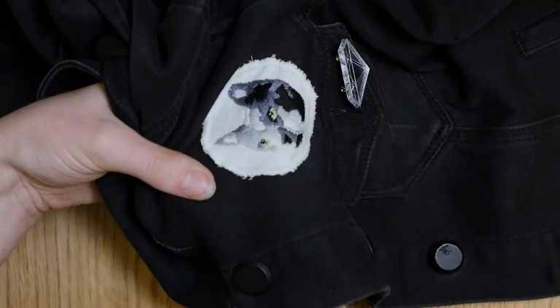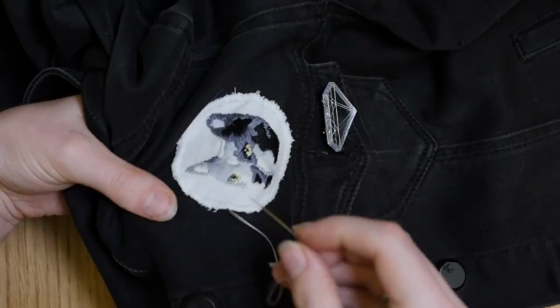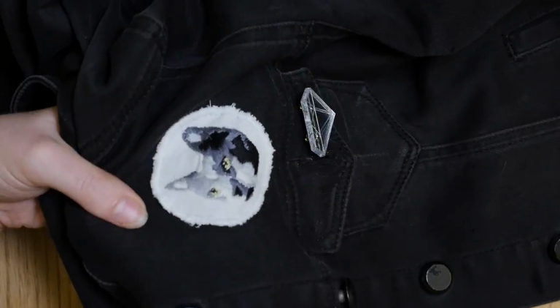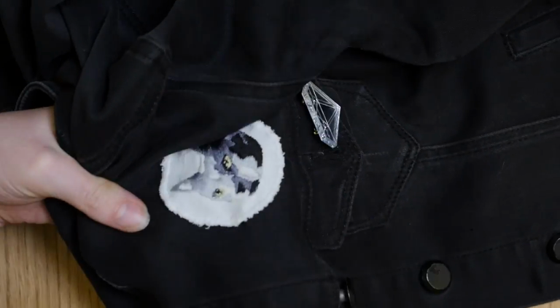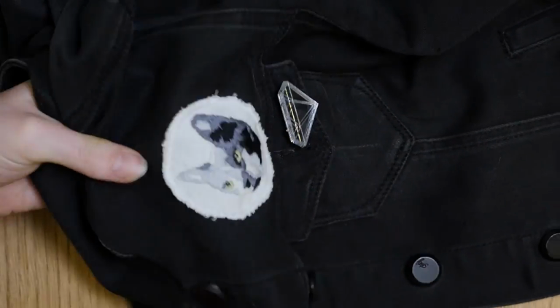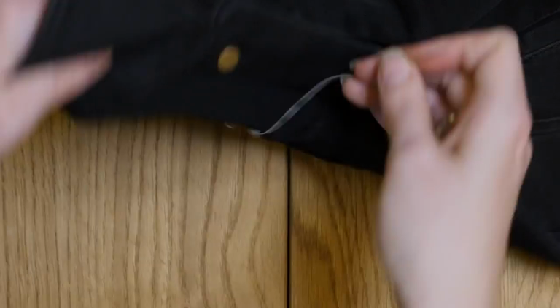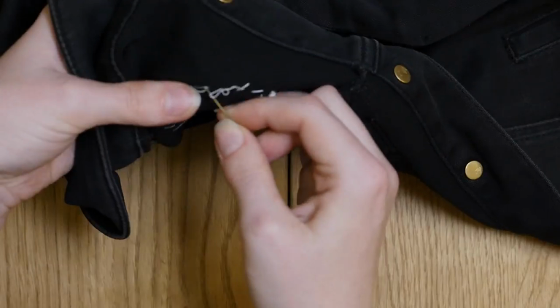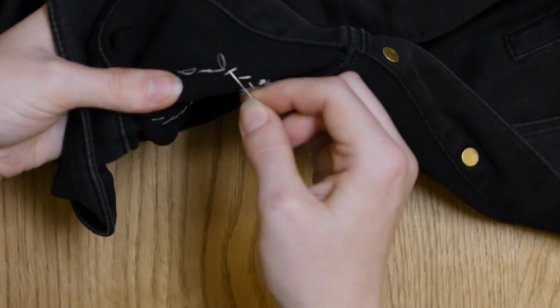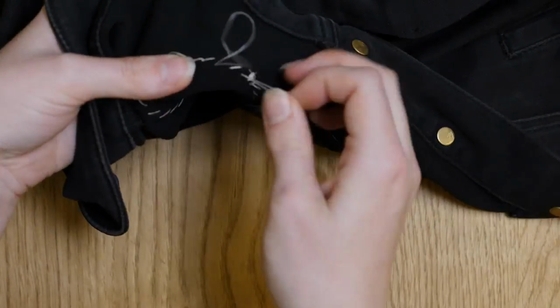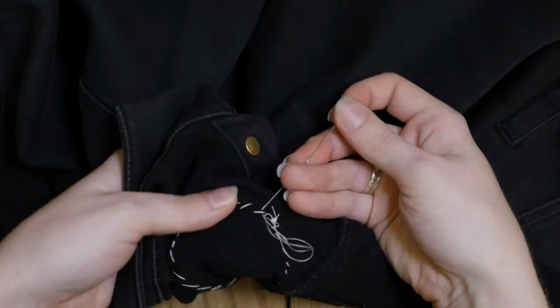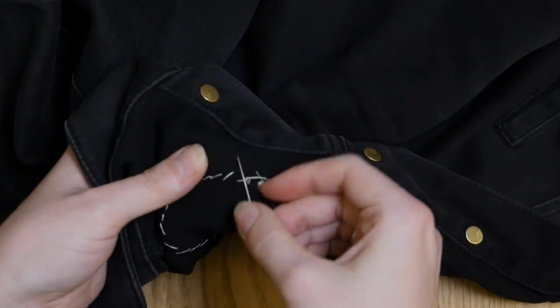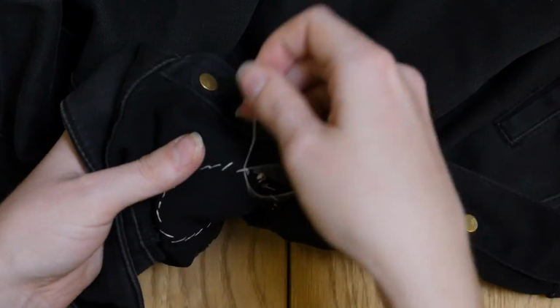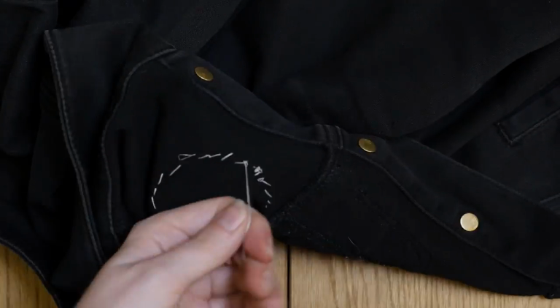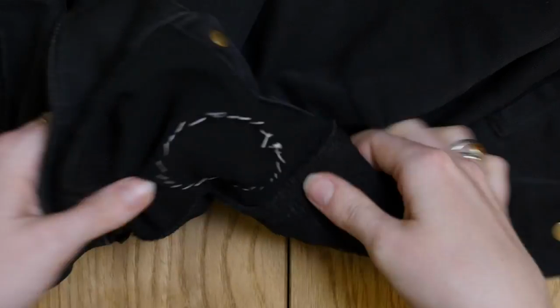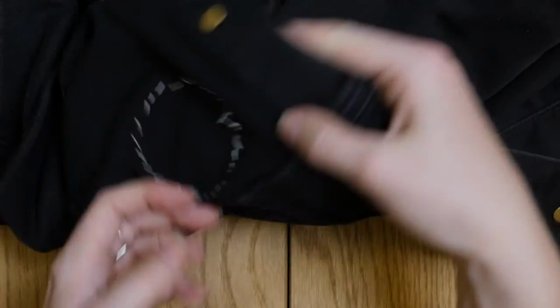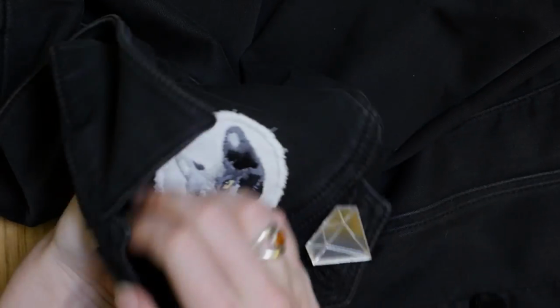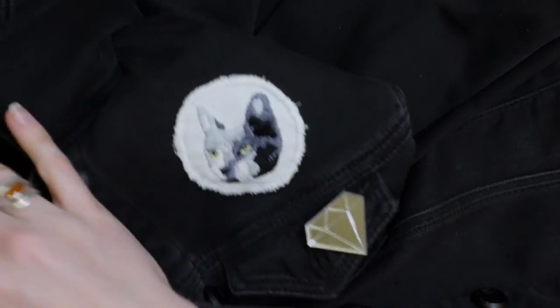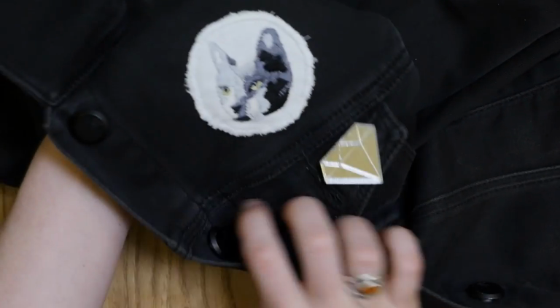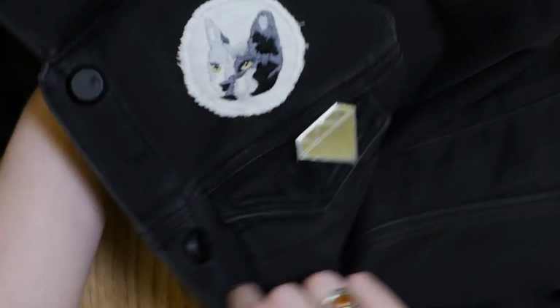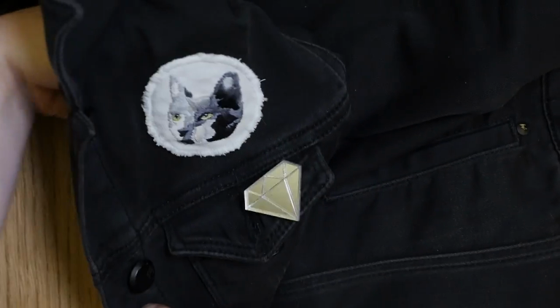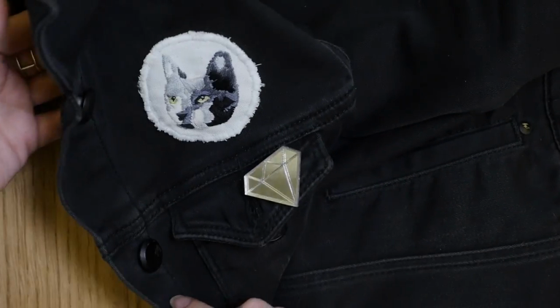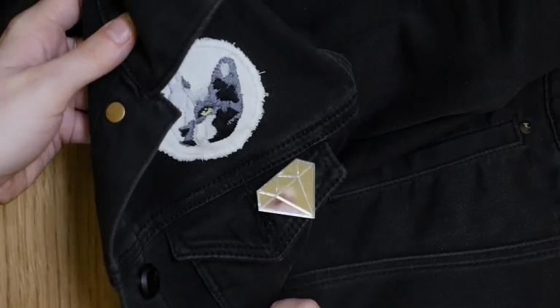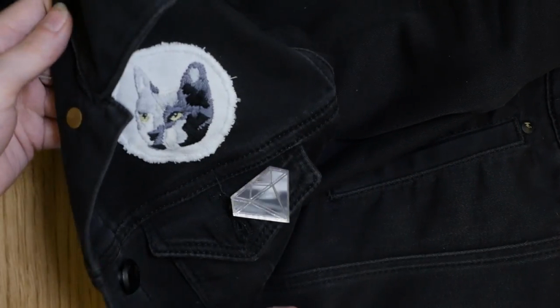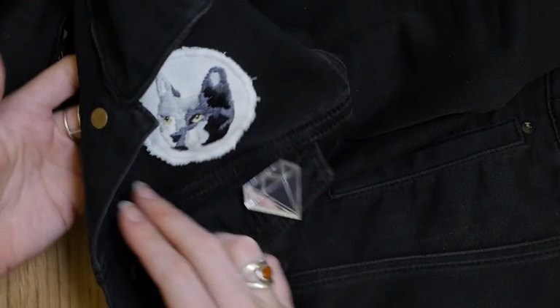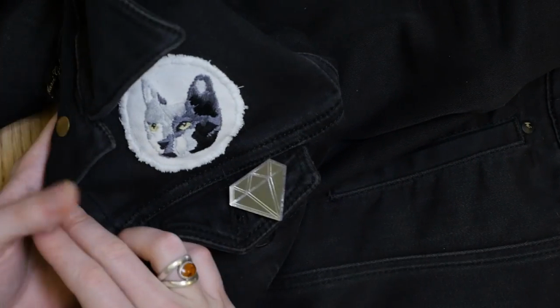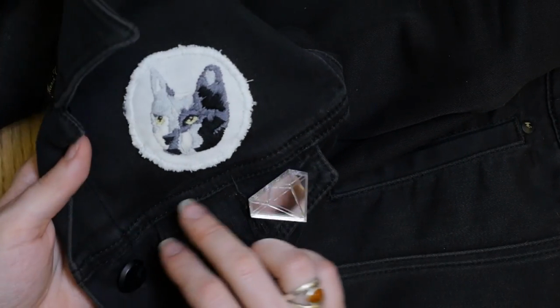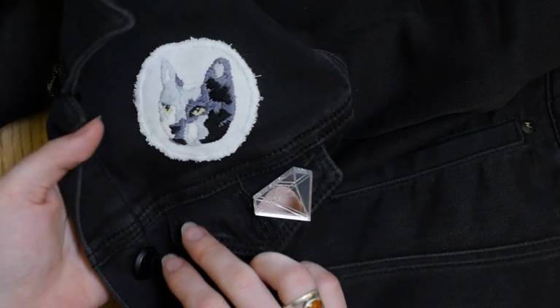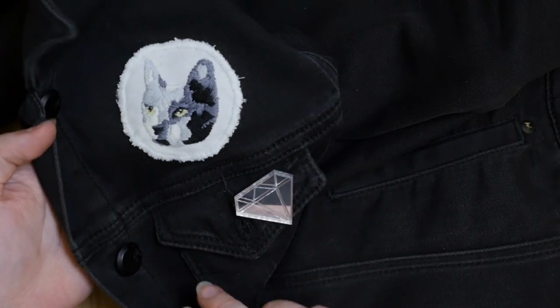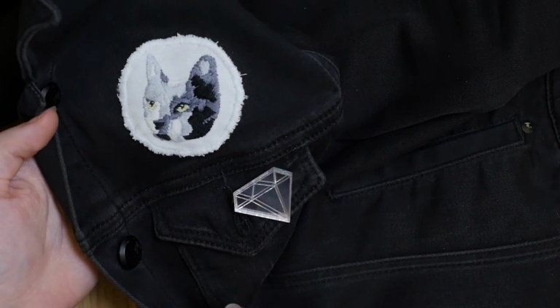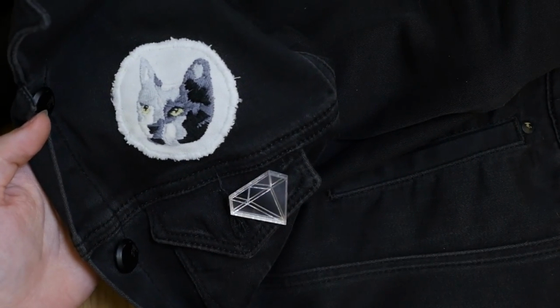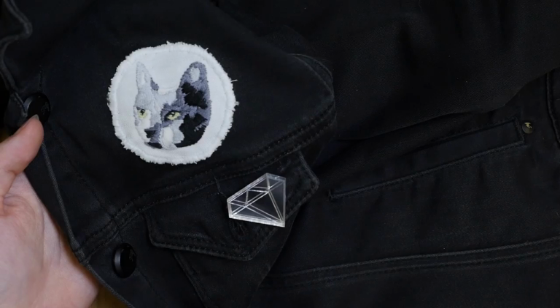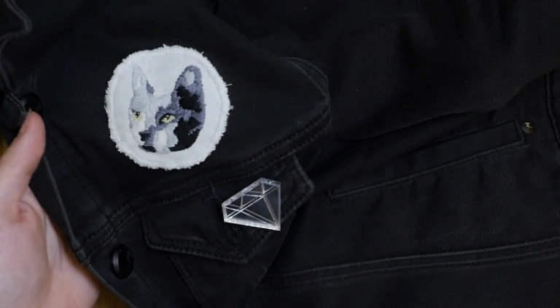These patches were a whole lot of fun to make, and I got to spend that time reminiscing about my sweet kitty. I think it's a great way to memorialize a dear friend.